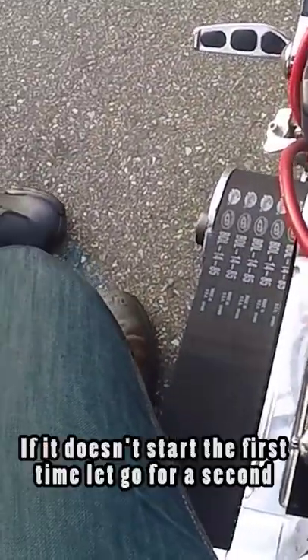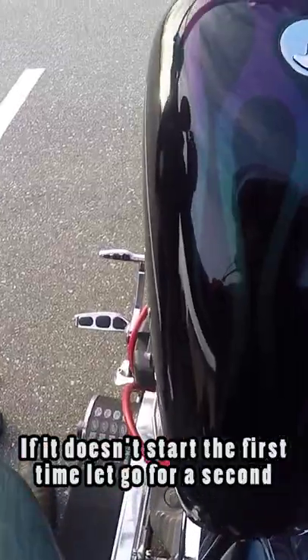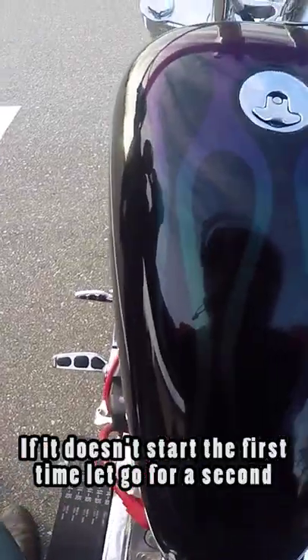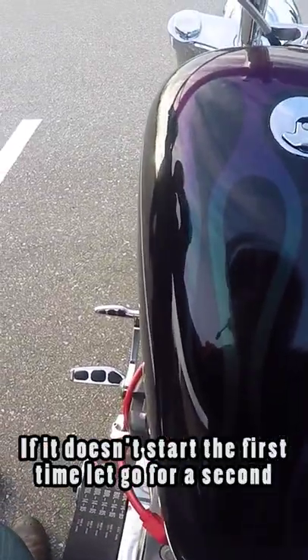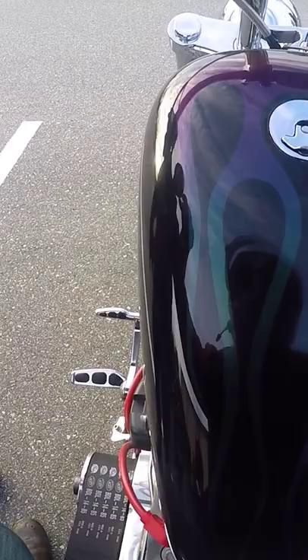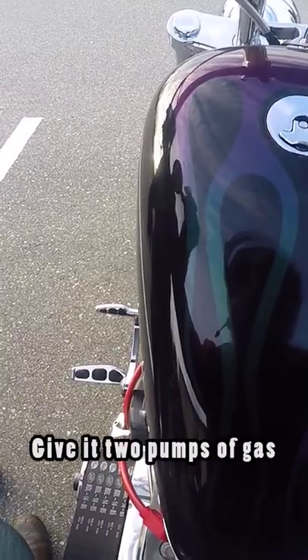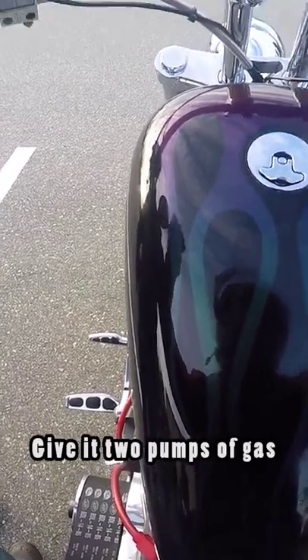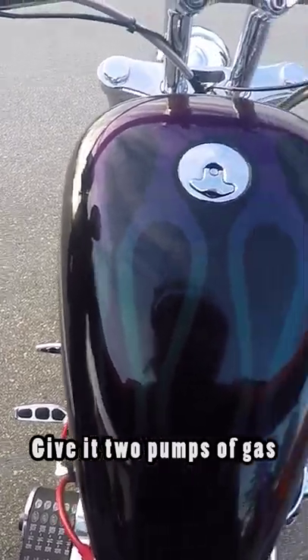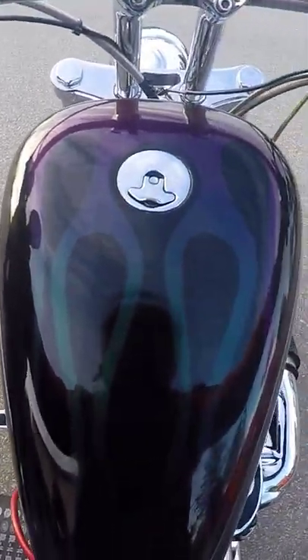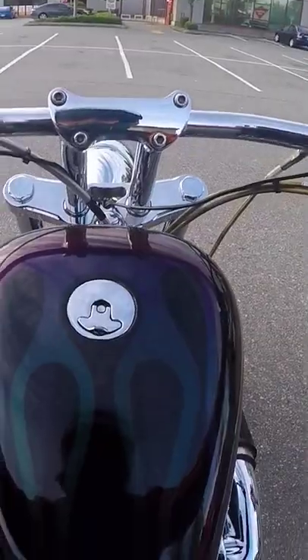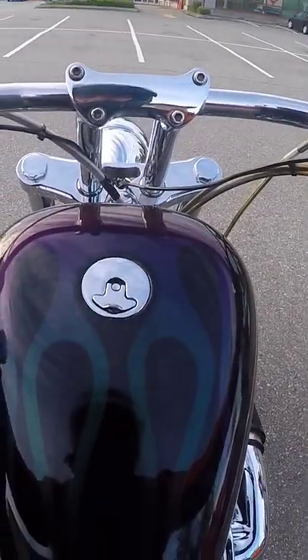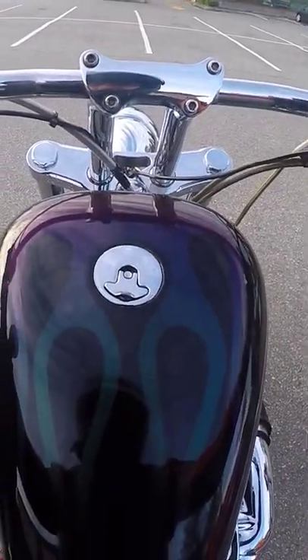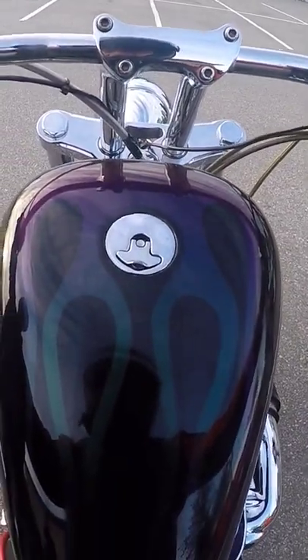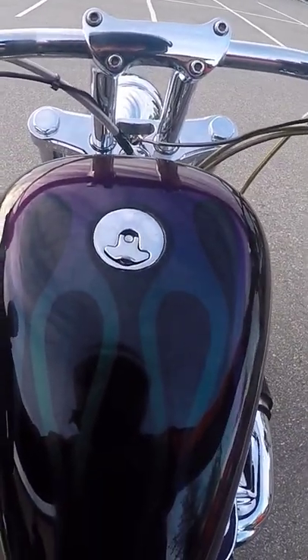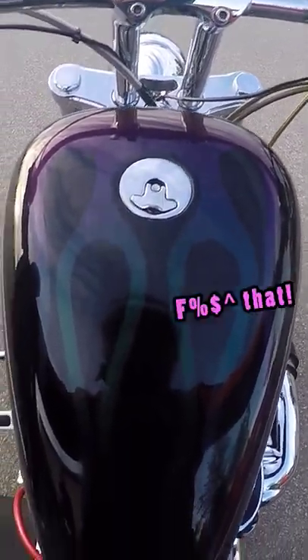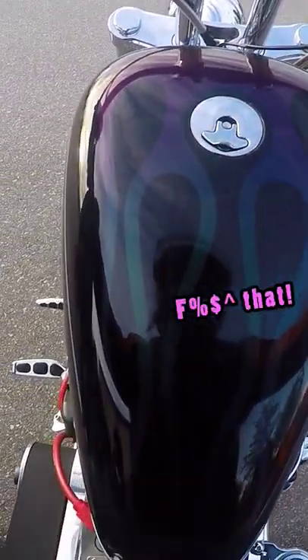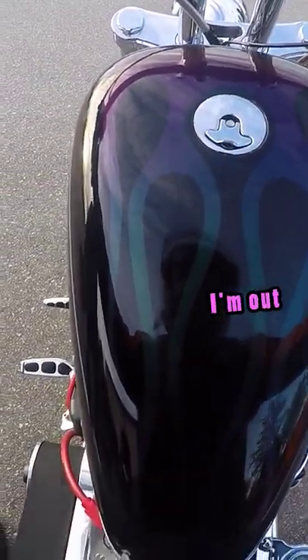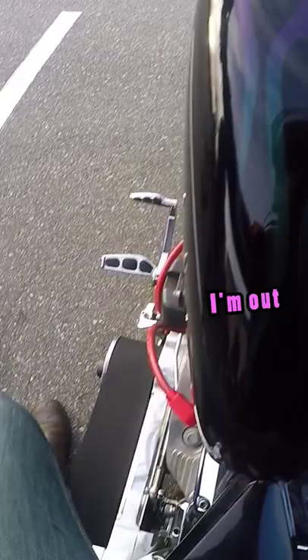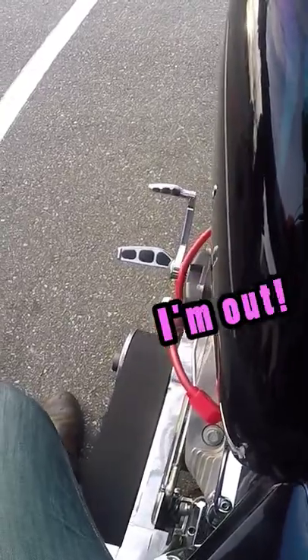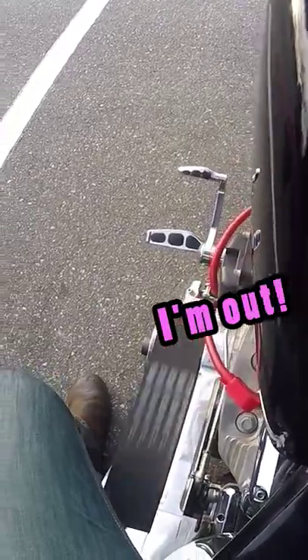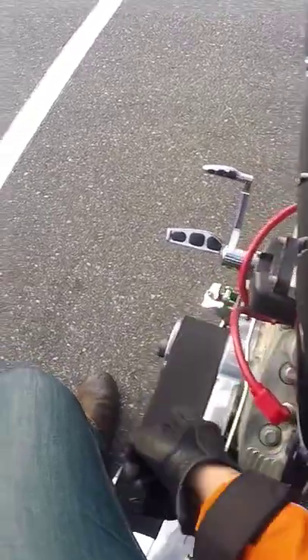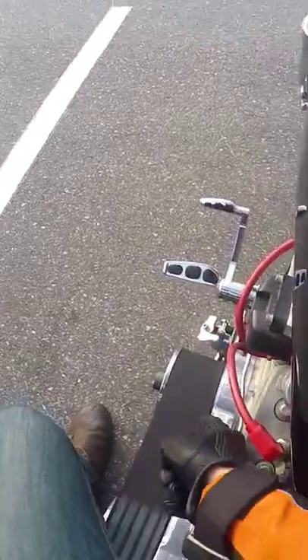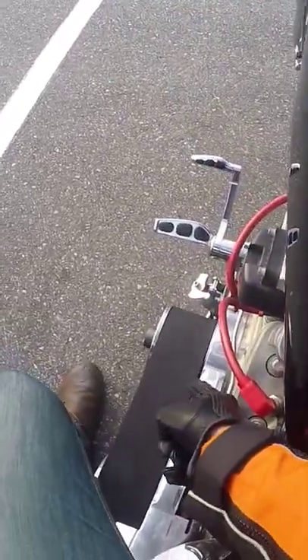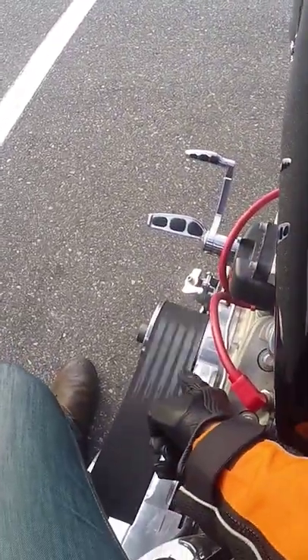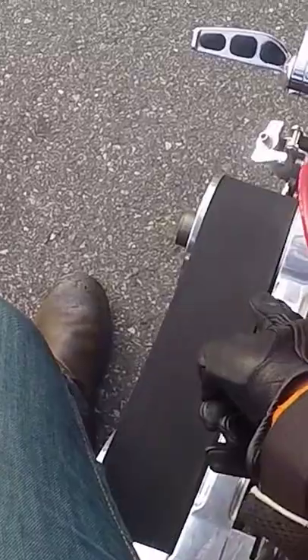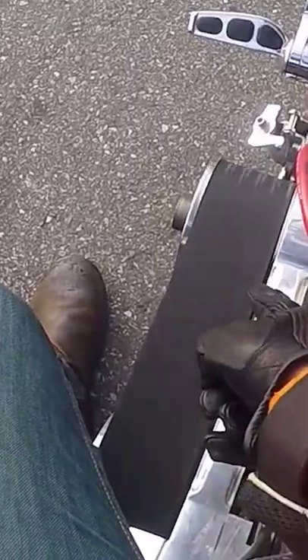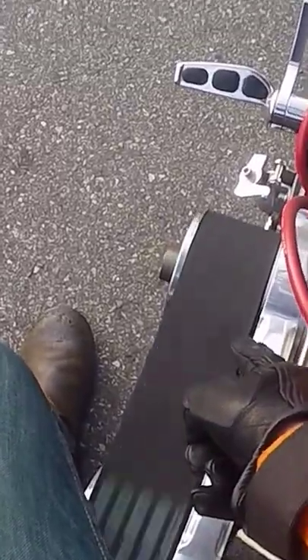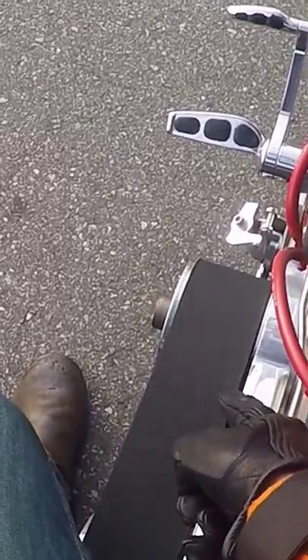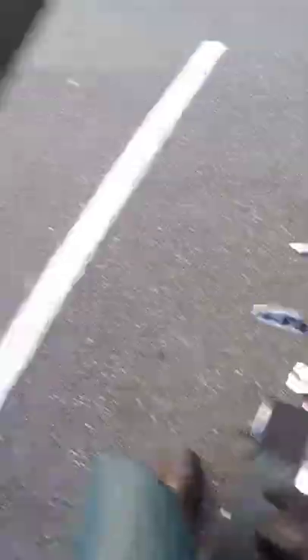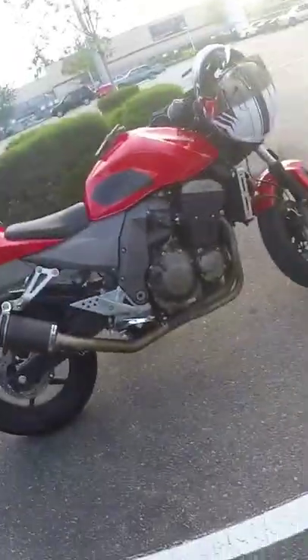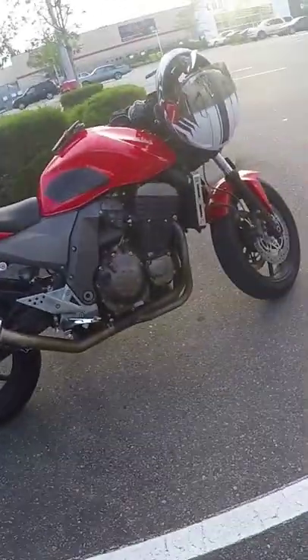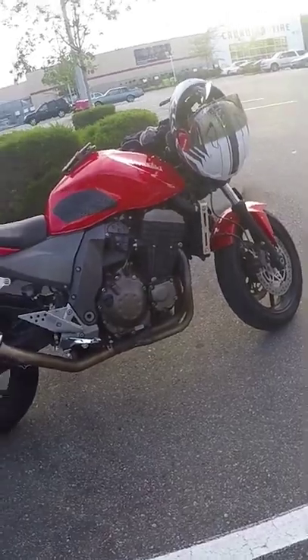If it doesn't start the first time, give it a second. Give it two pumps of gas. Dude, that's scary. Yeah, I'm scared.